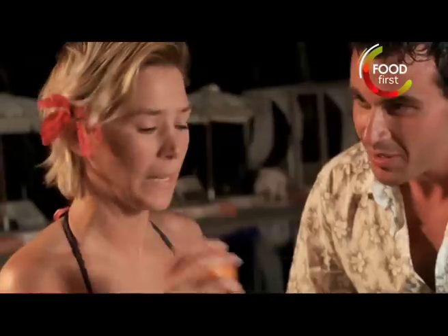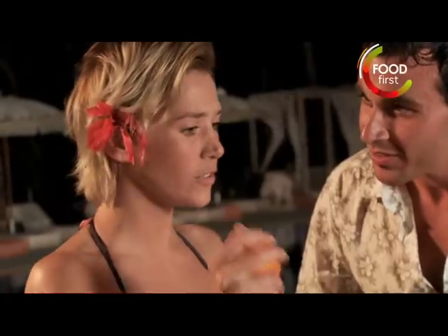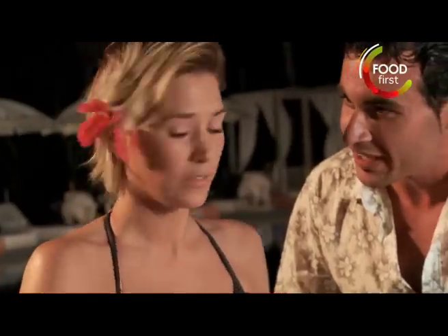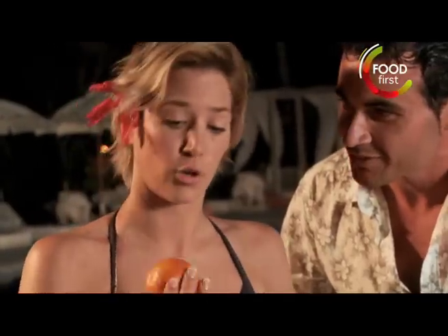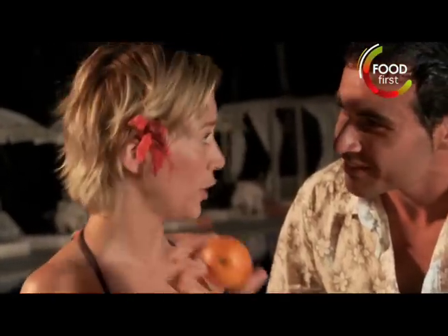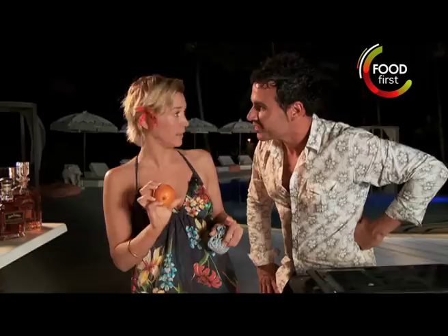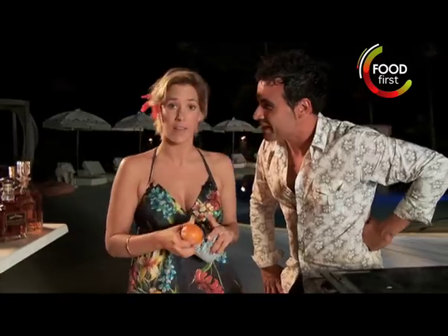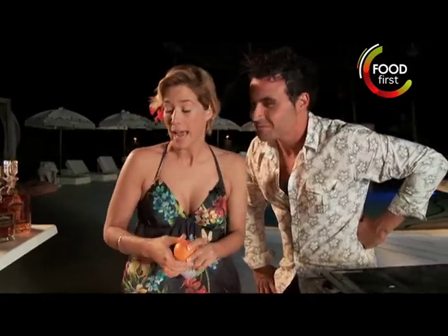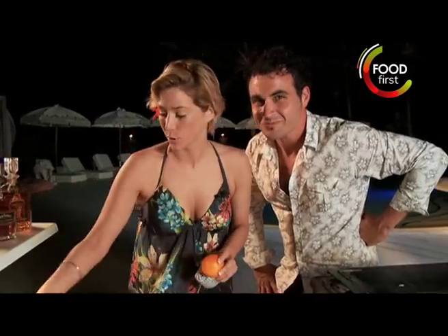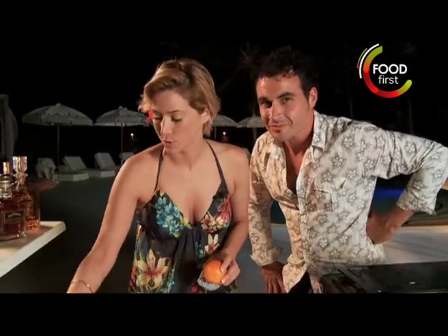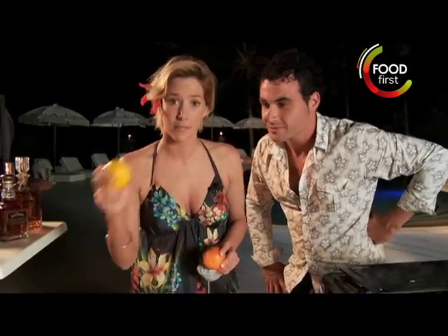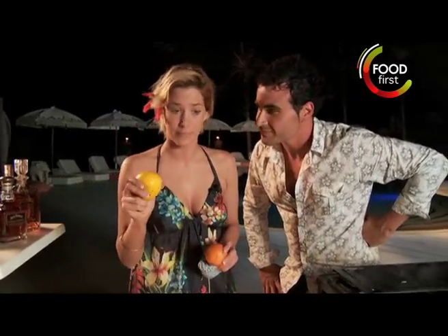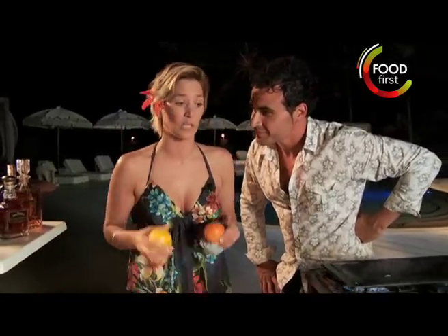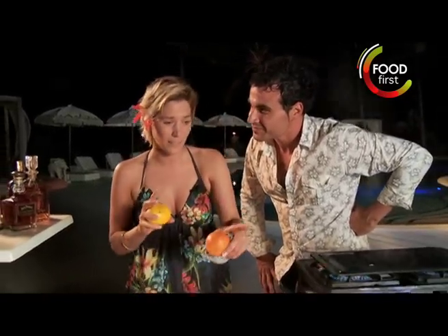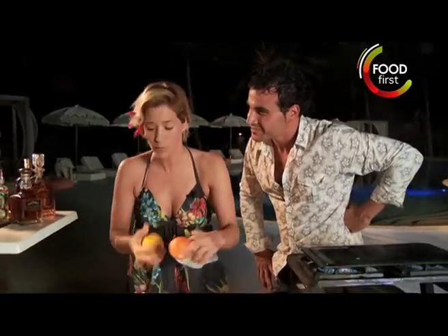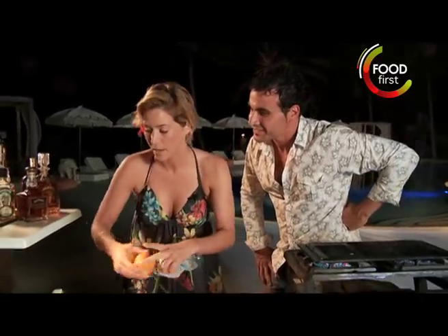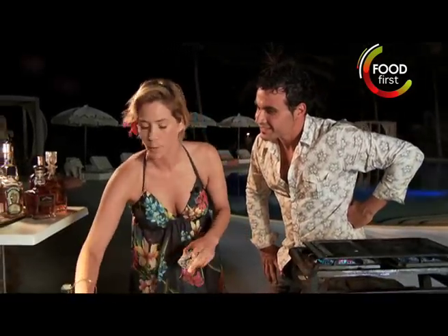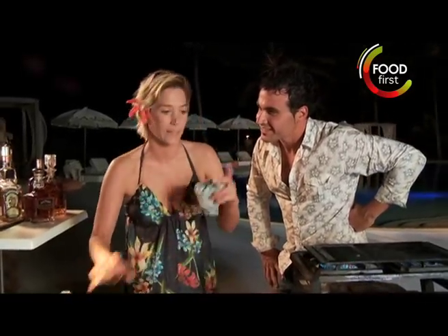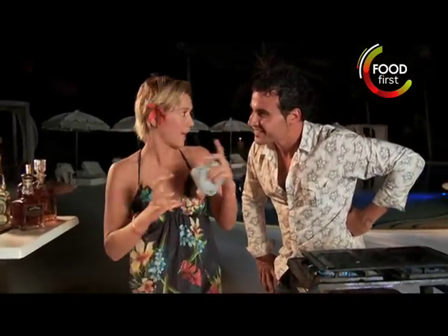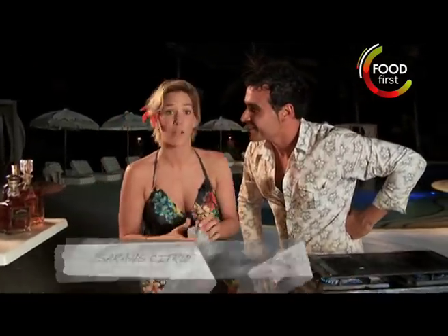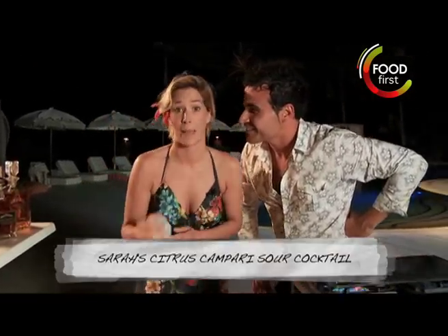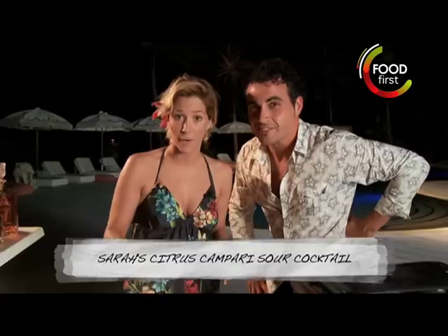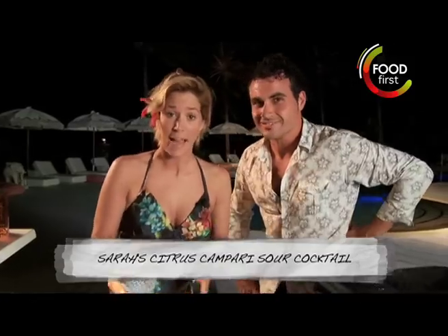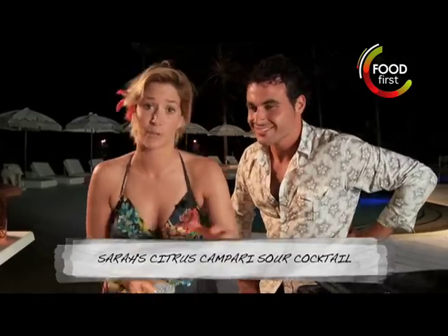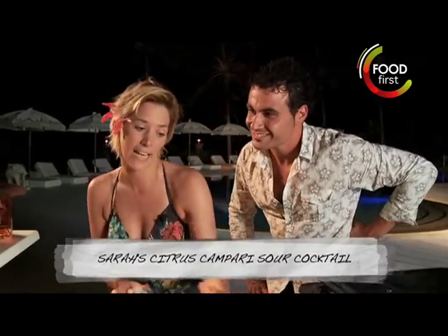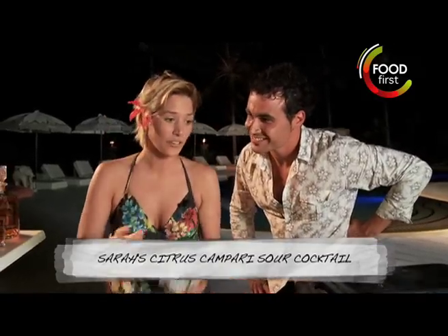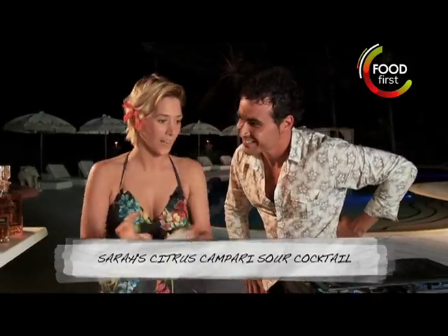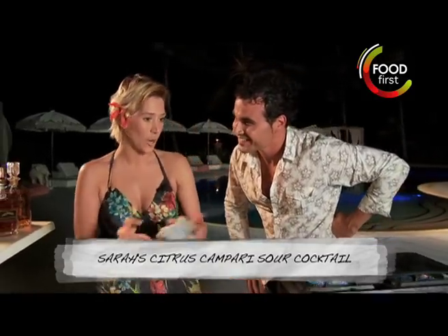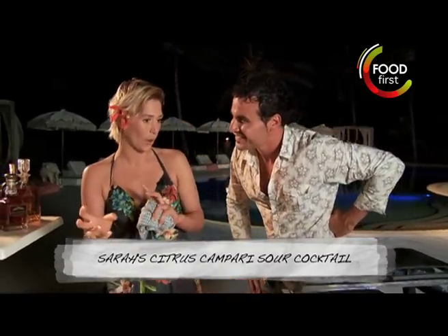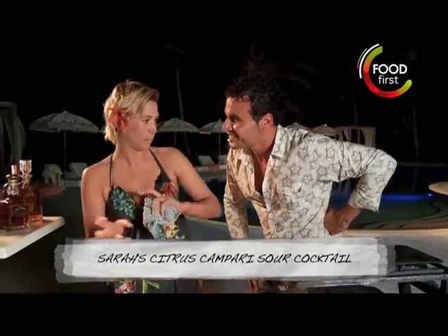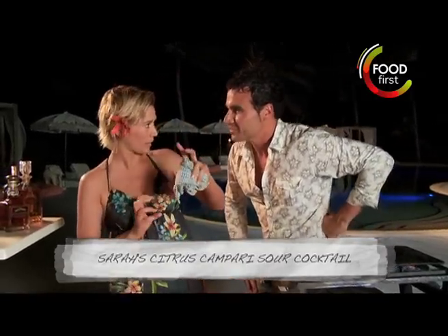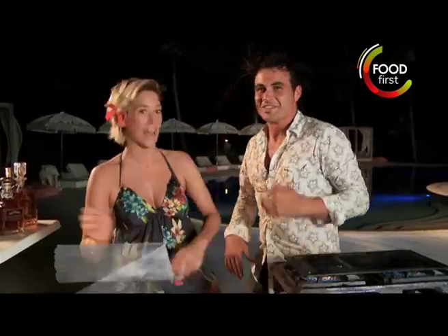Blood oranges? Yeah, I'm going to do them burnt as well. And then I'm going to use some lemons as well. I'm going to leave out the limes but I'll put in that kind of limey tang with some Campari and some tequila and do like a burnt orange blood orange sour.